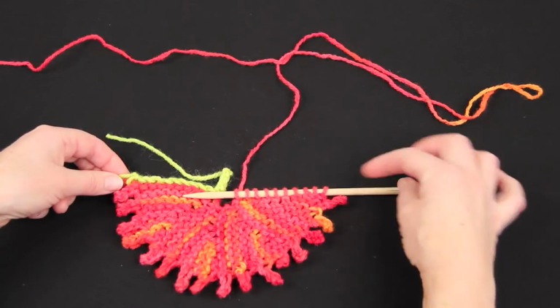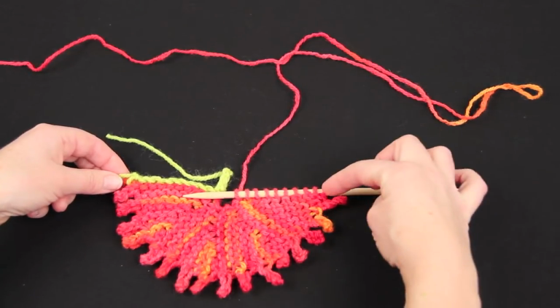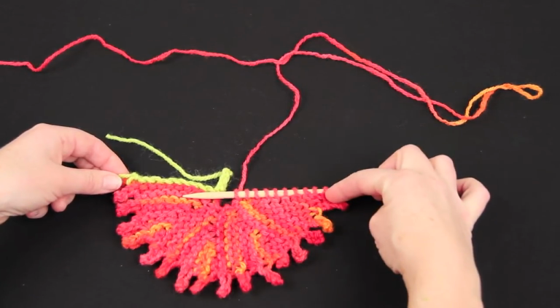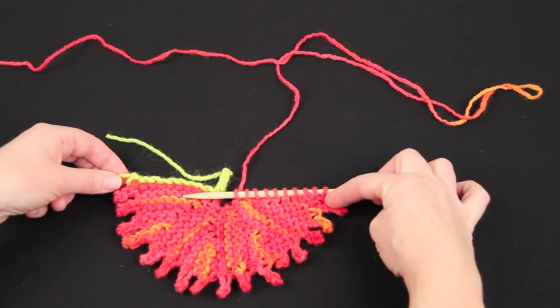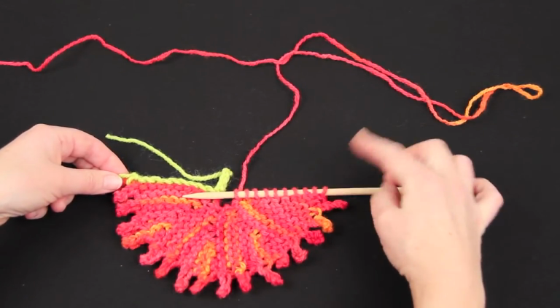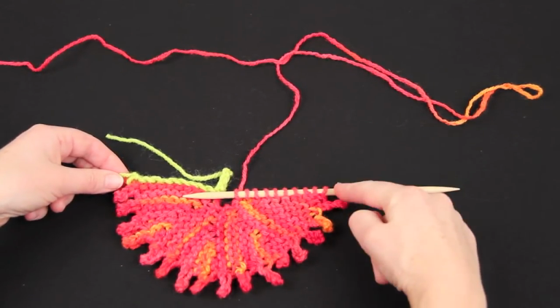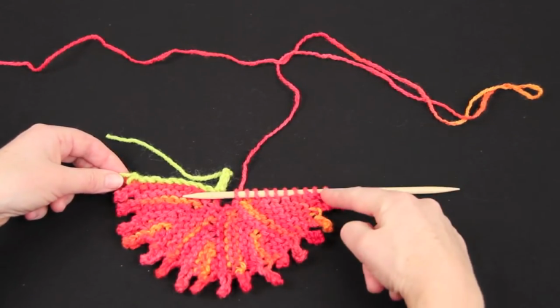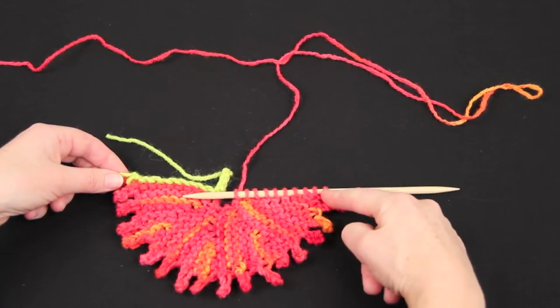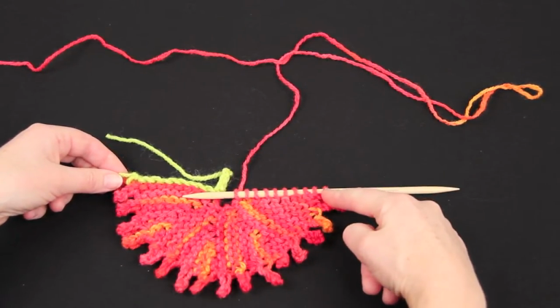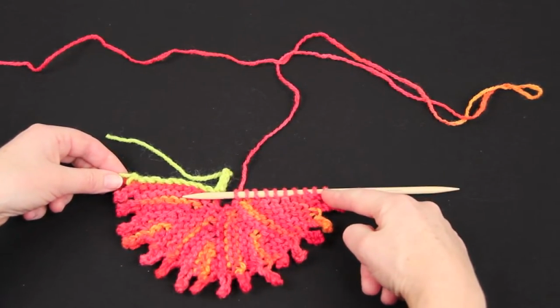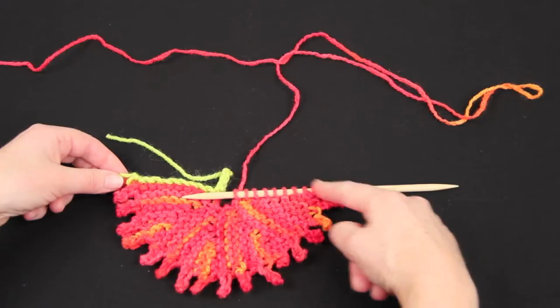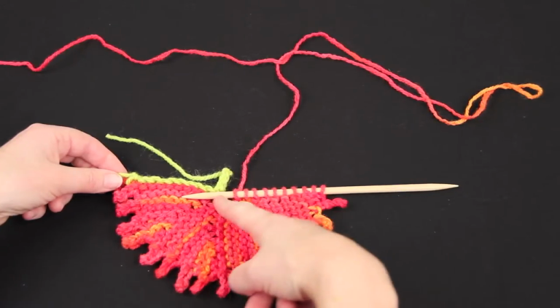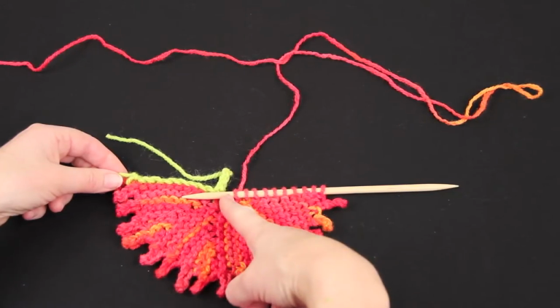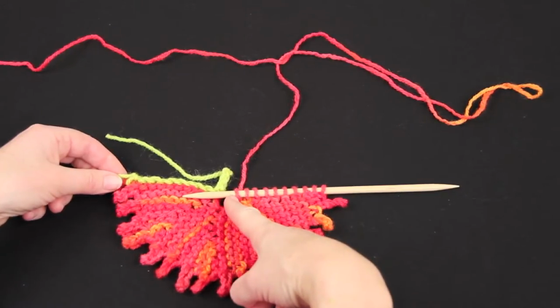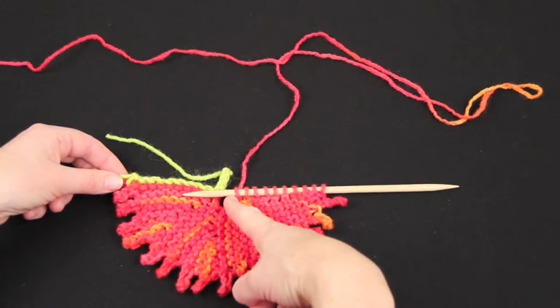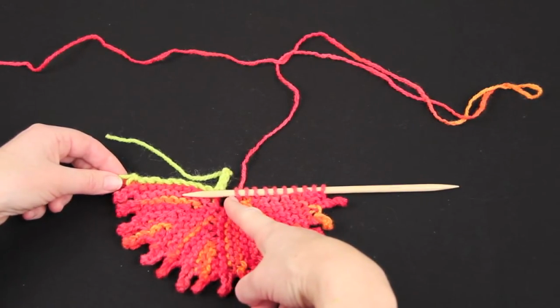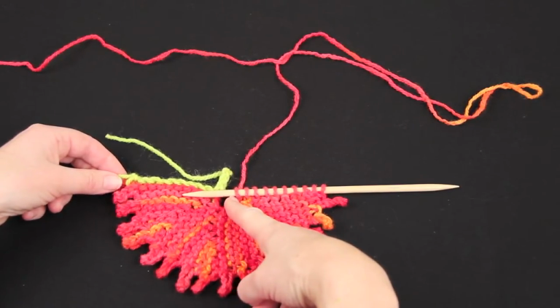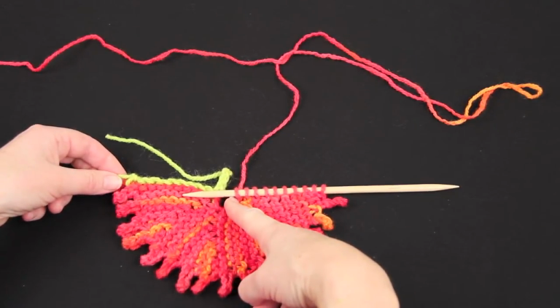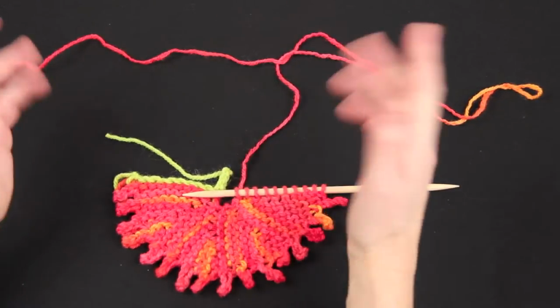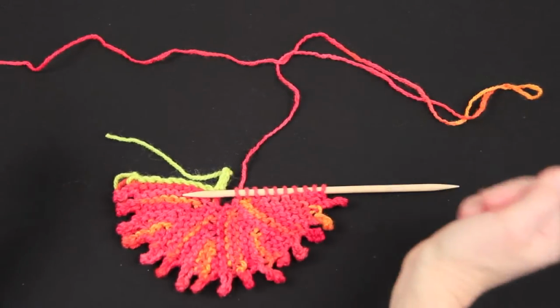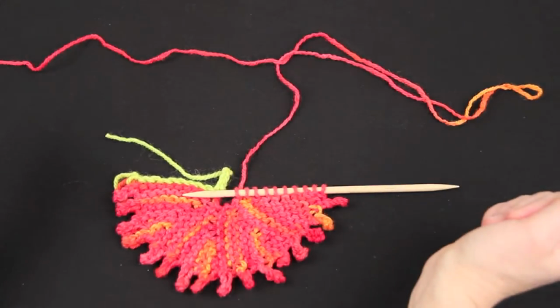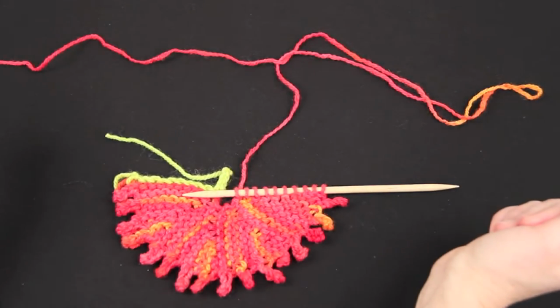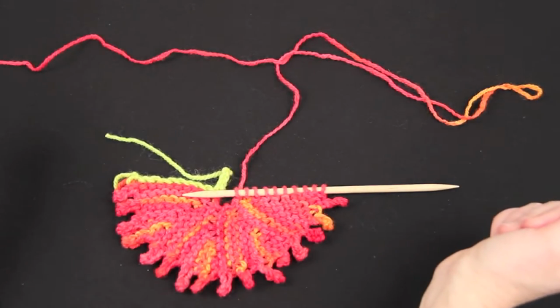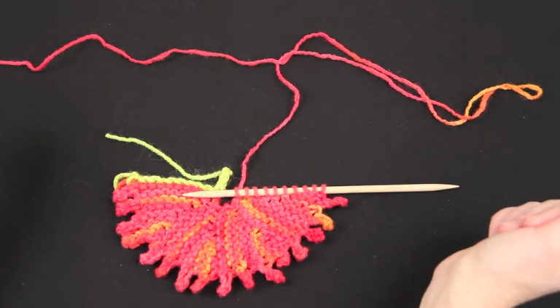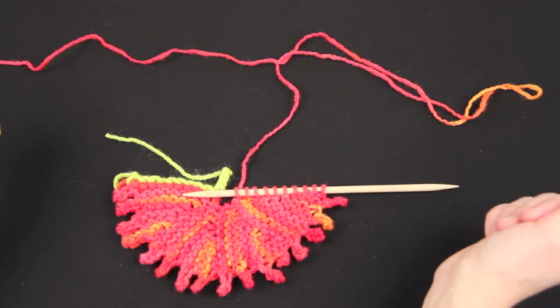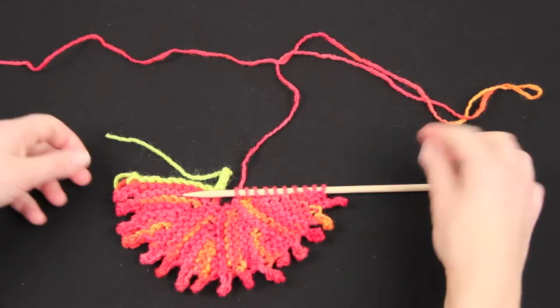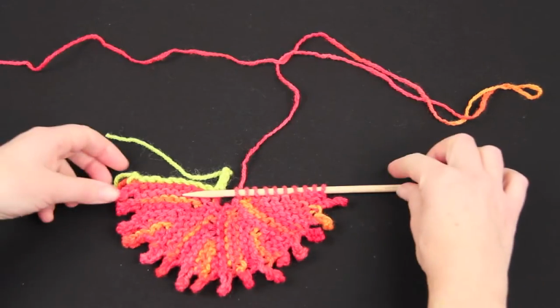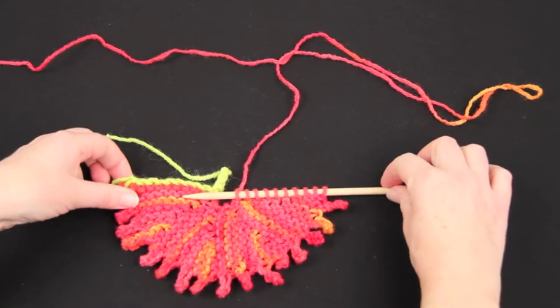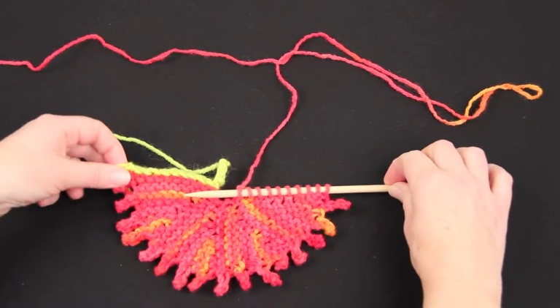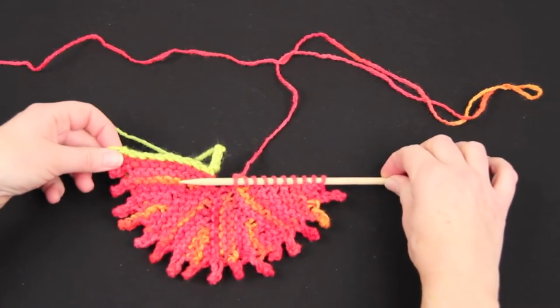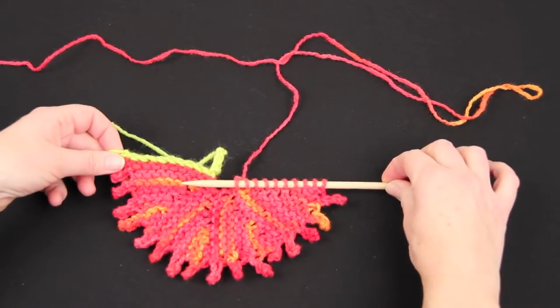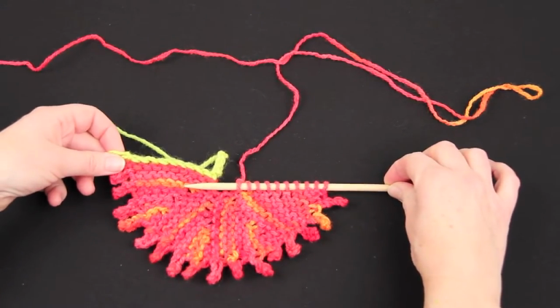On the last repeat, I end on row 15. I only knit as far as the centre of the scarf. Now this is the bit that tends to catch people out, just because I think it's an unusual thing to do.